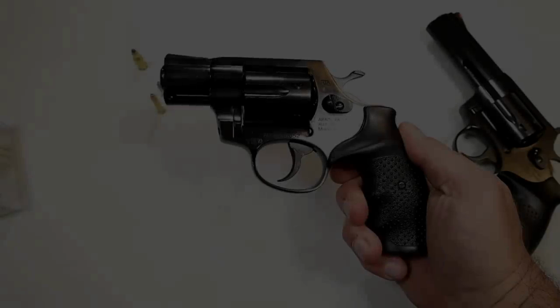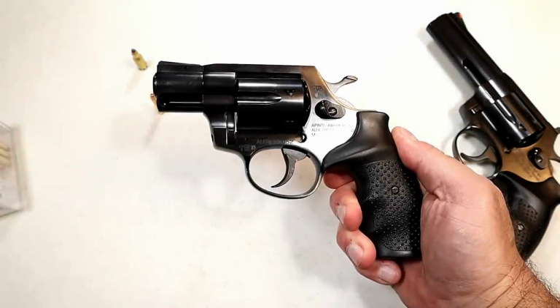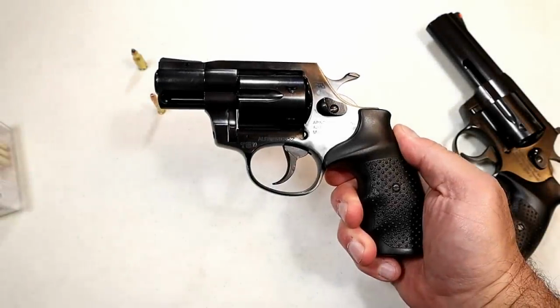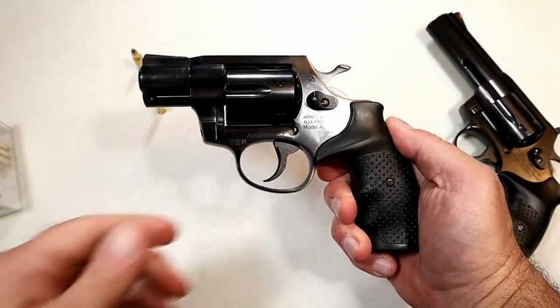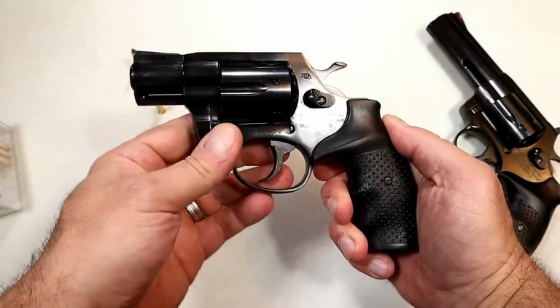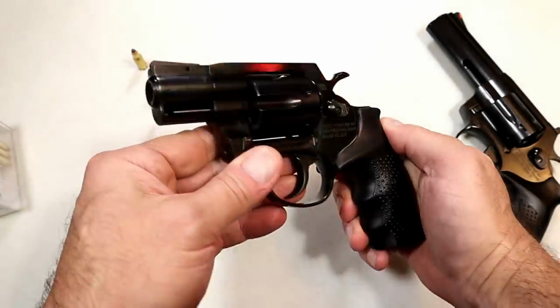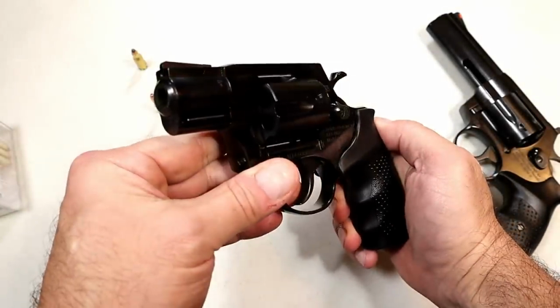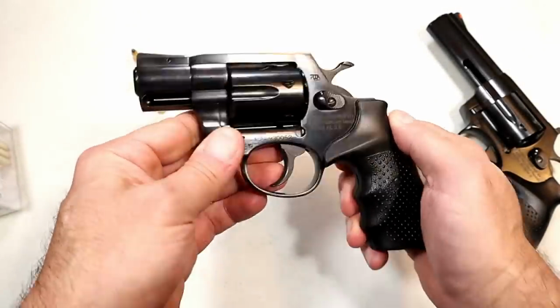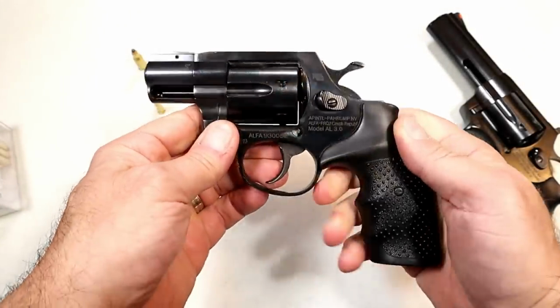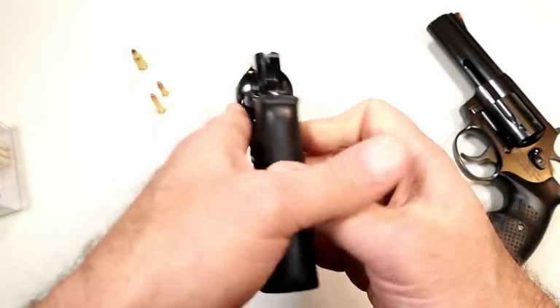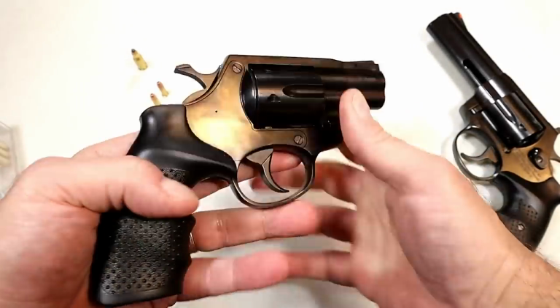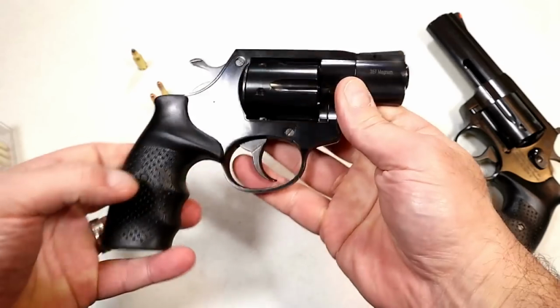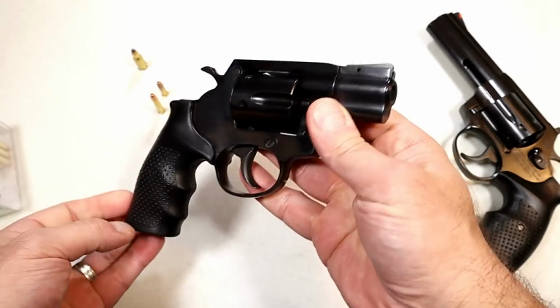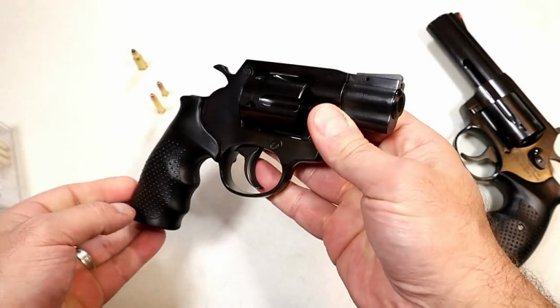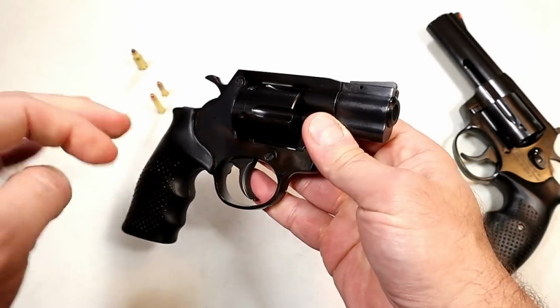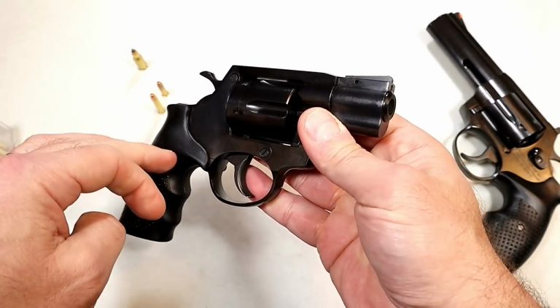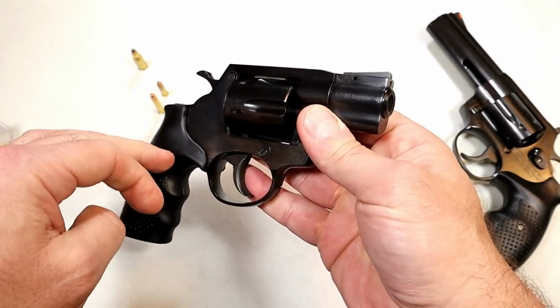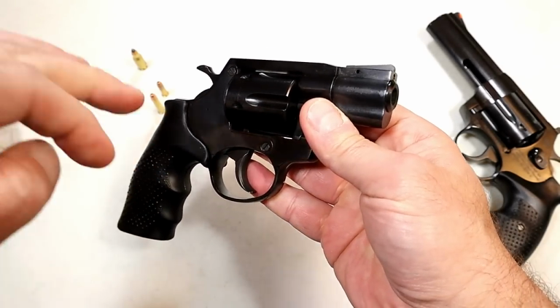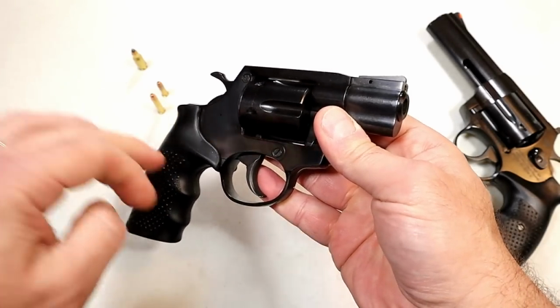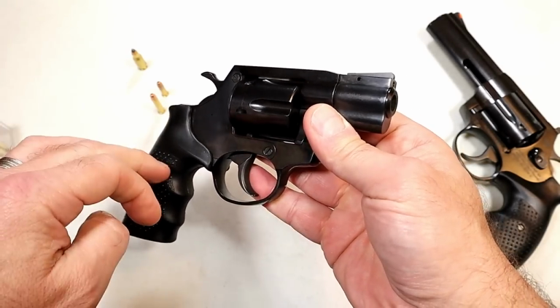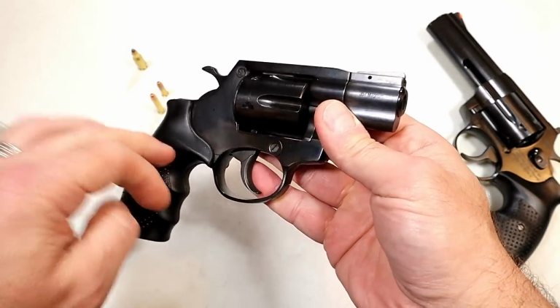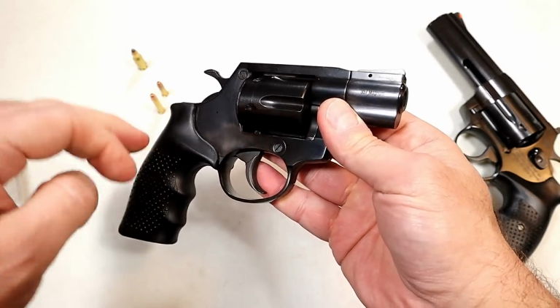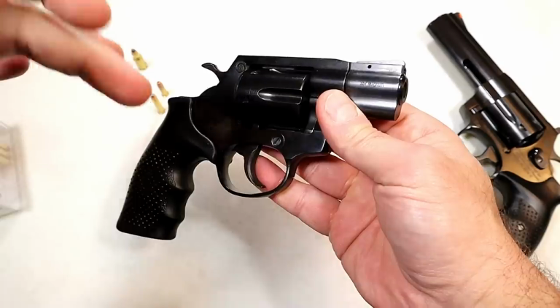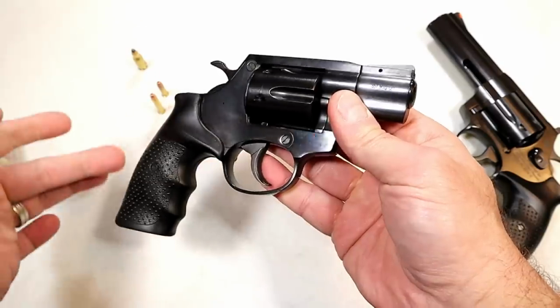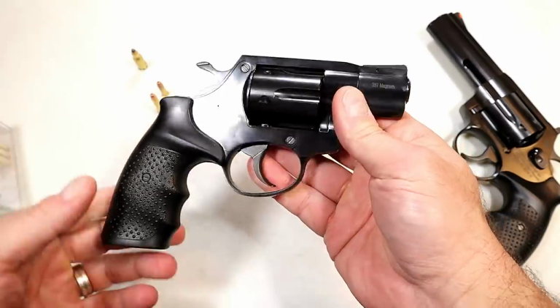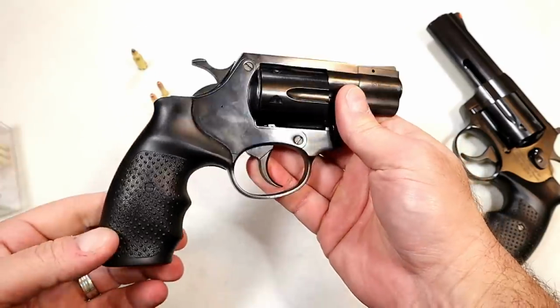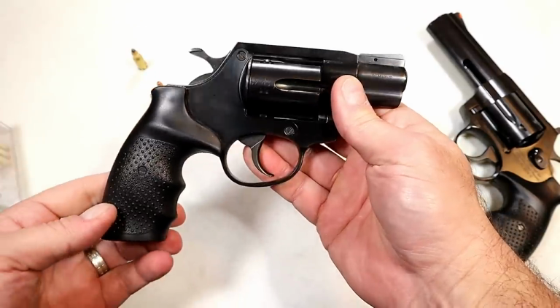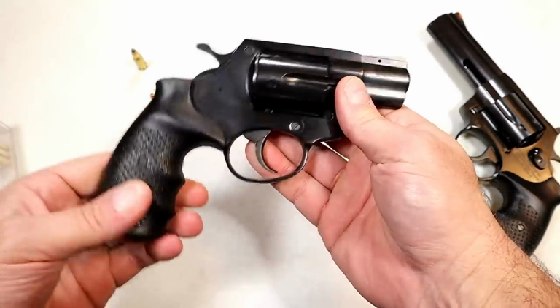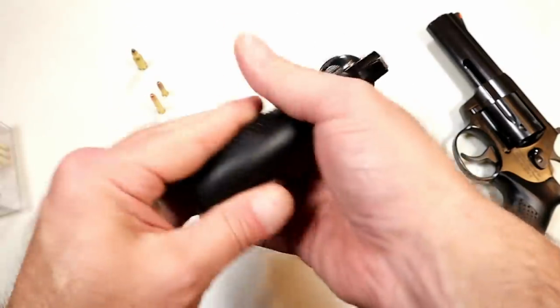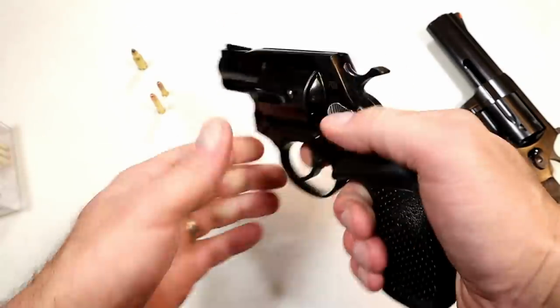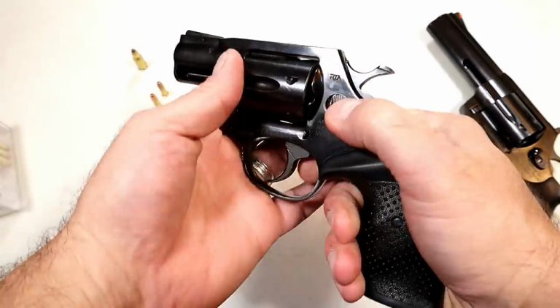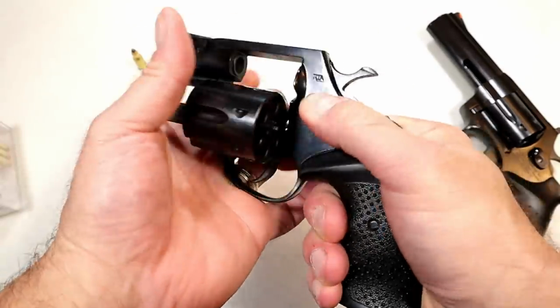Hey there friends, thanks for checking in. Today we're looking at Rock Island Armory revolvers. These are made by Alpha Proj in the Czech Republic, imported by Rock Island Armory. And this one's called the AL 3.0.